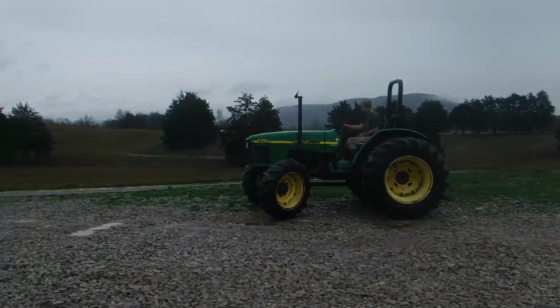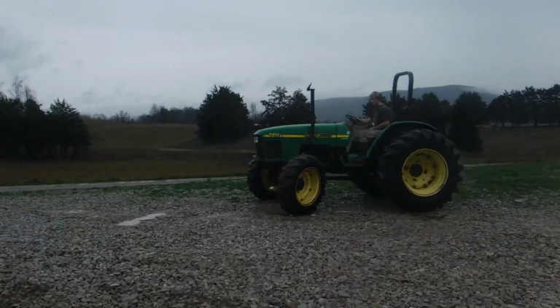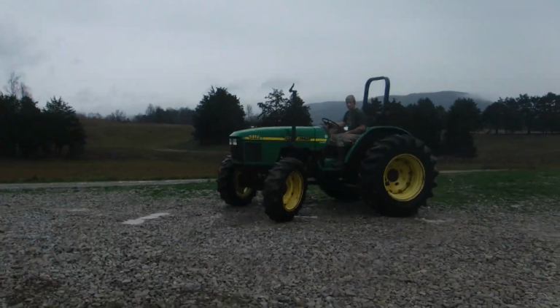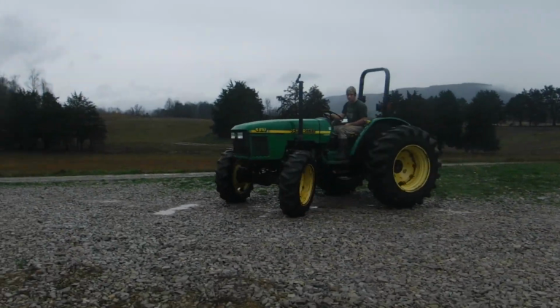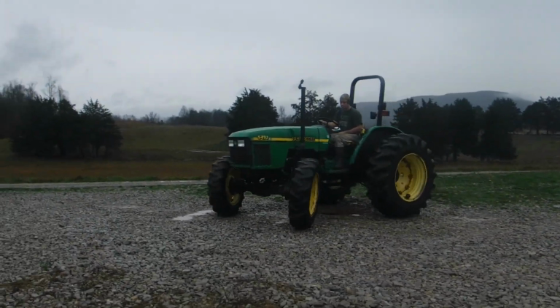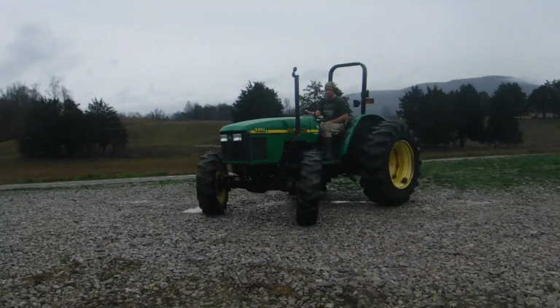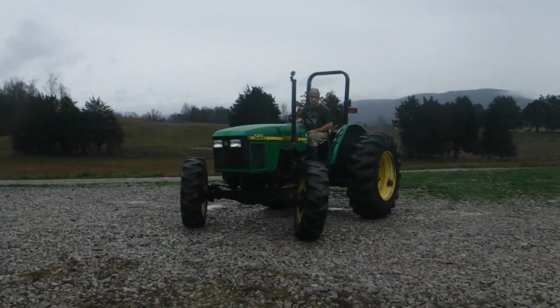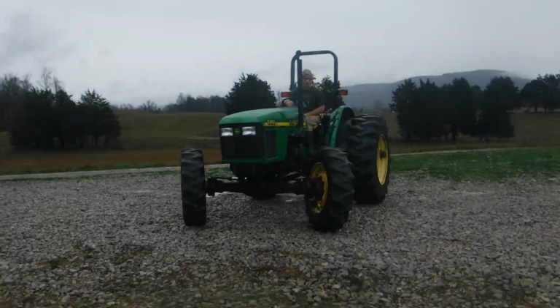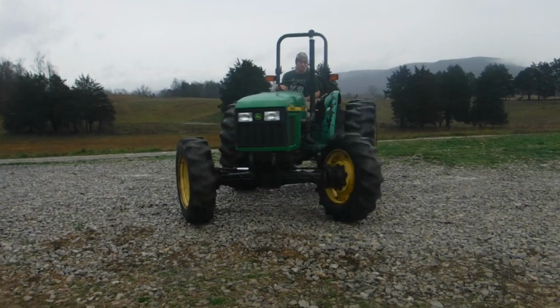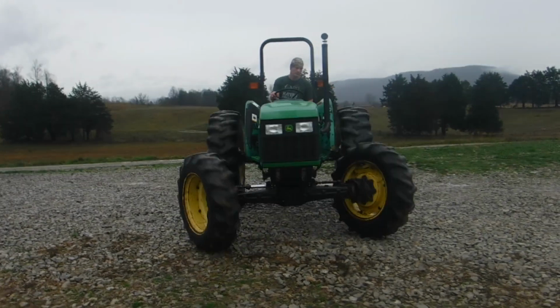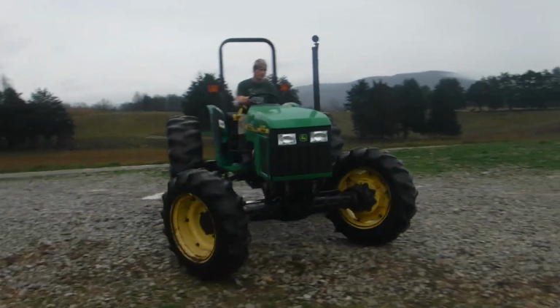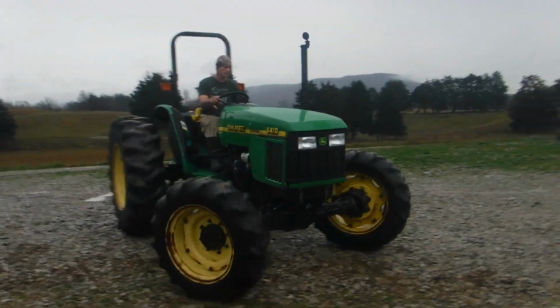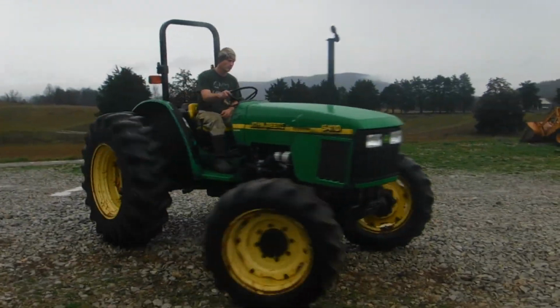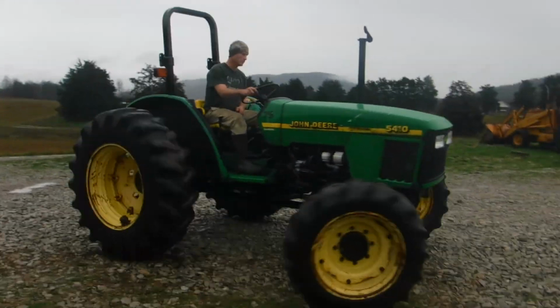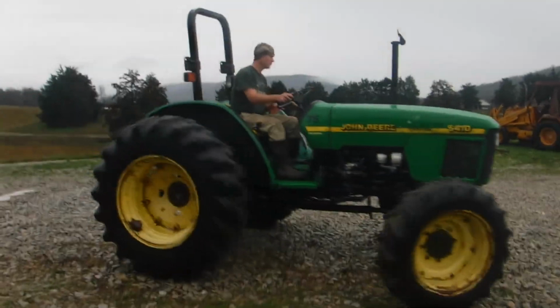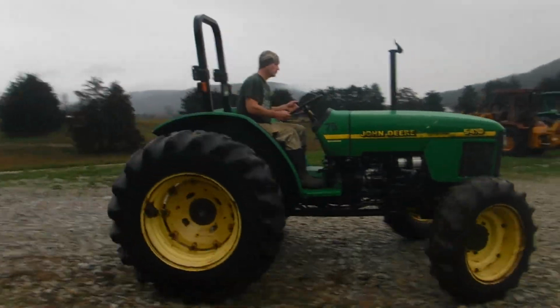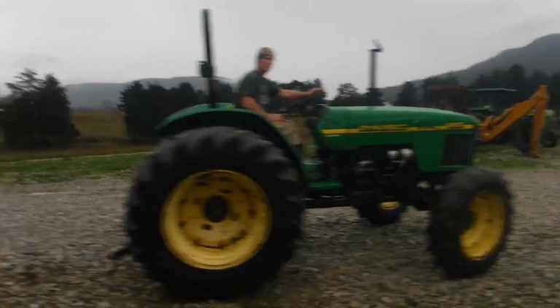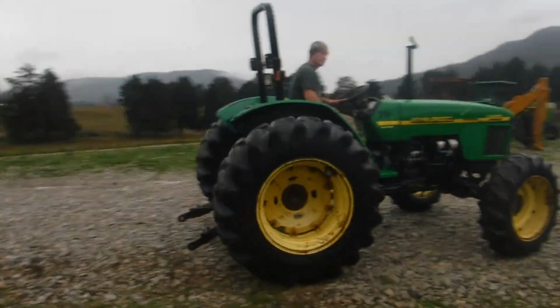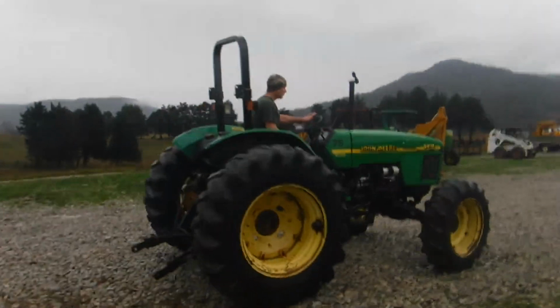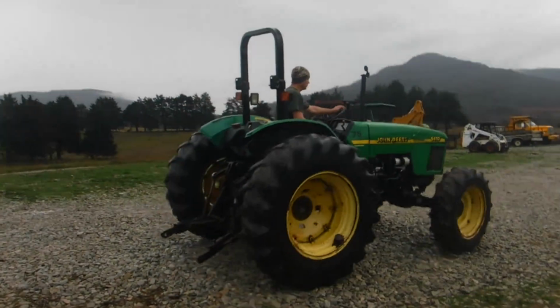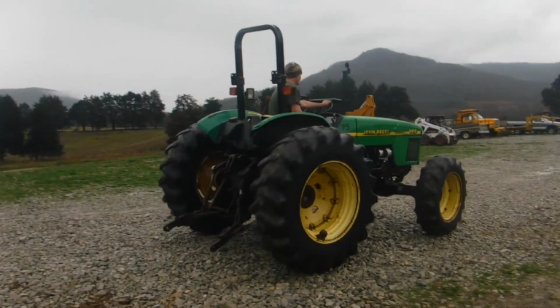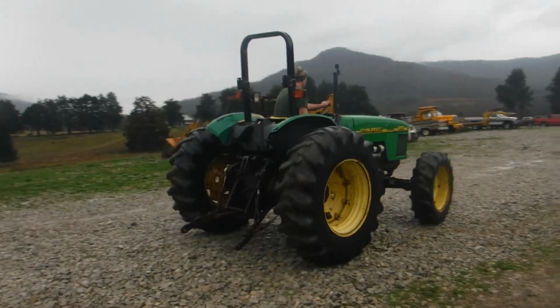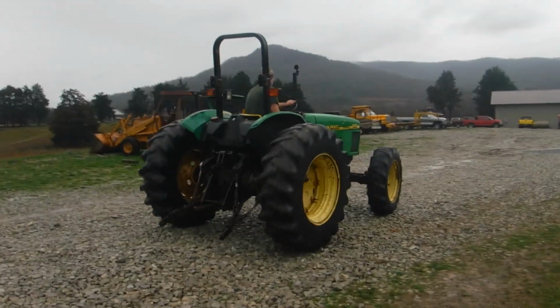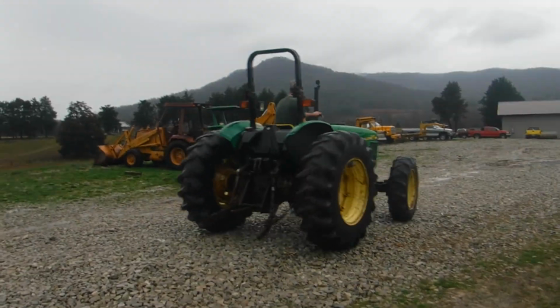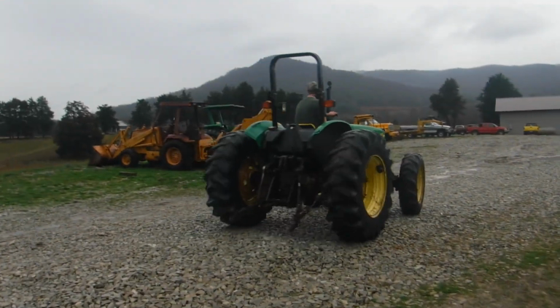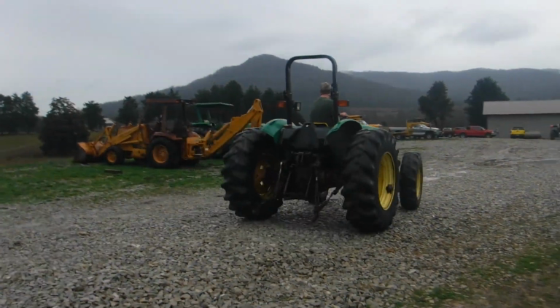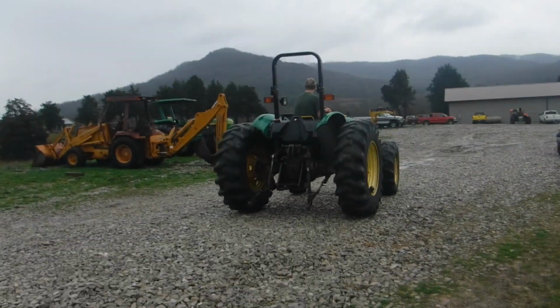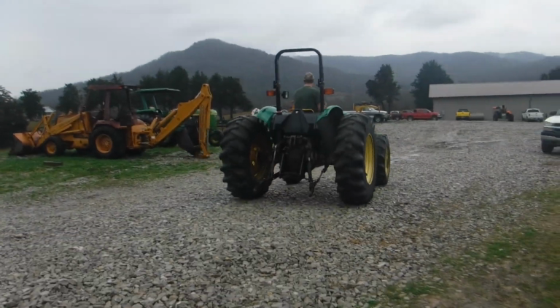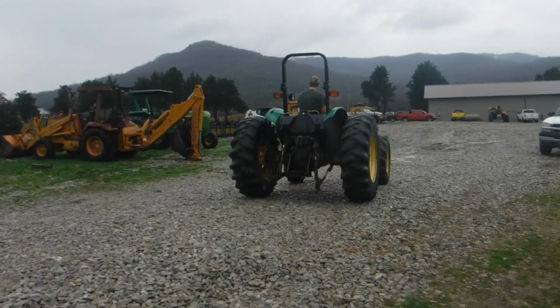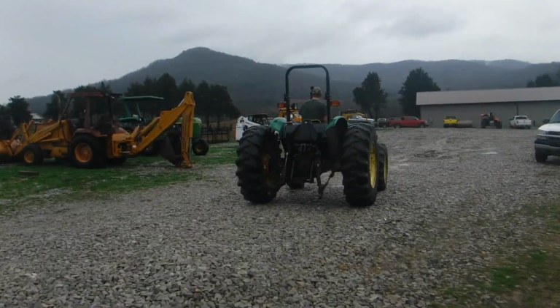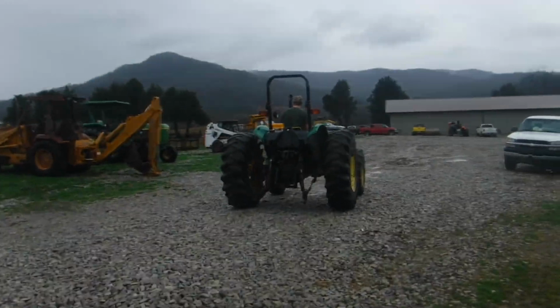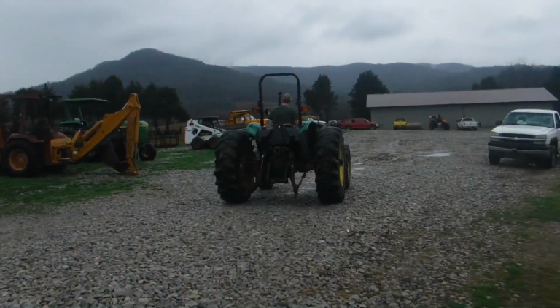5410s are very popular — not because I say they are, there's a big following on this tractor. If you're looking for about a 65 to 70 horsepower tractor, four wheel drive, give us a call here at Routin' Sons.